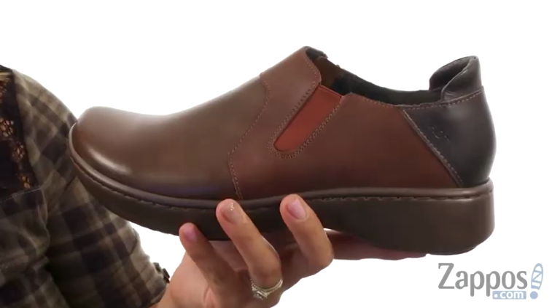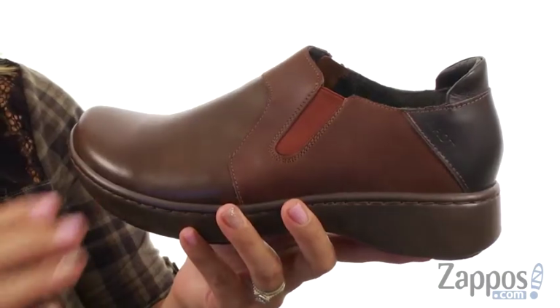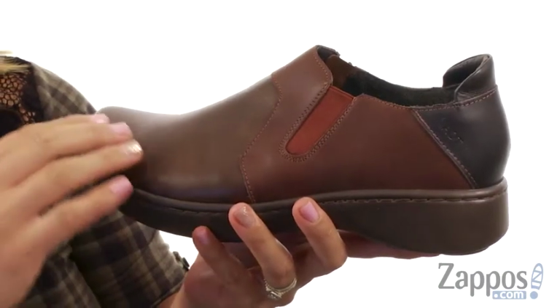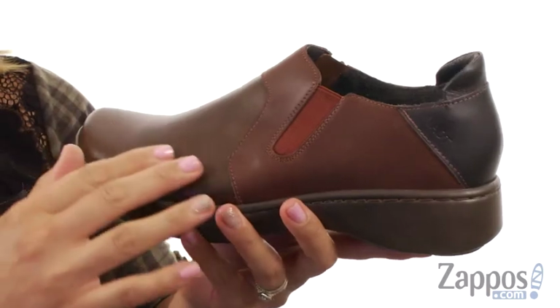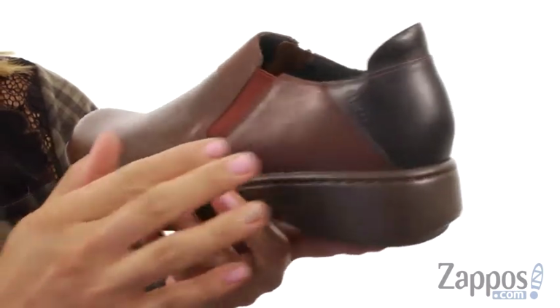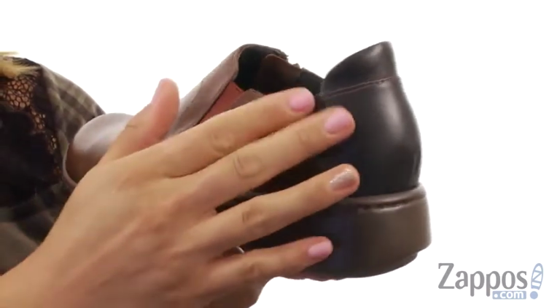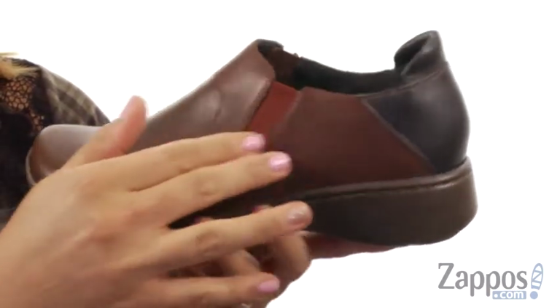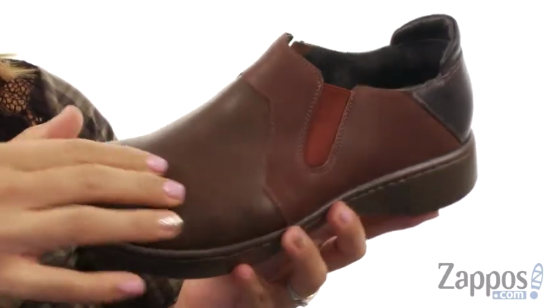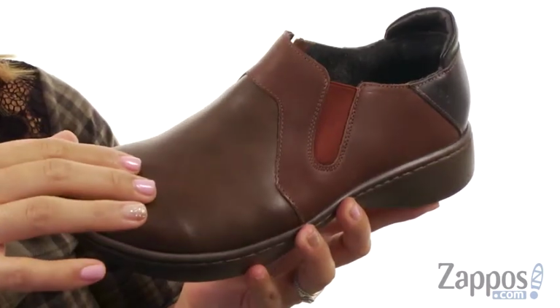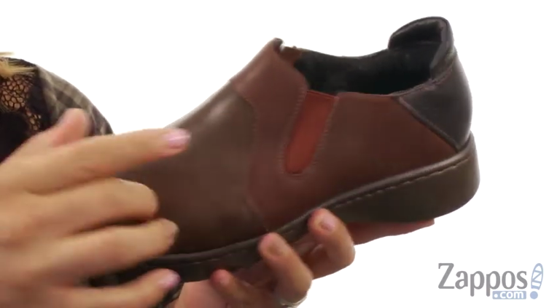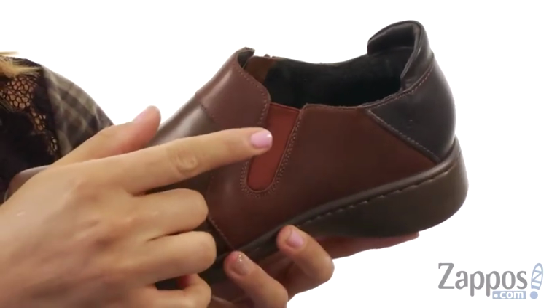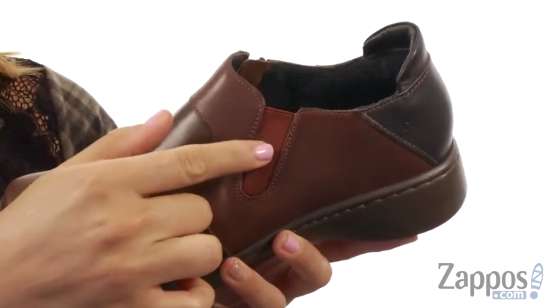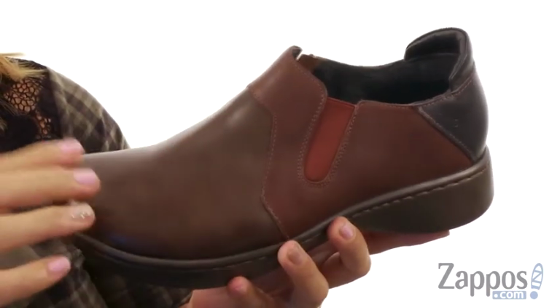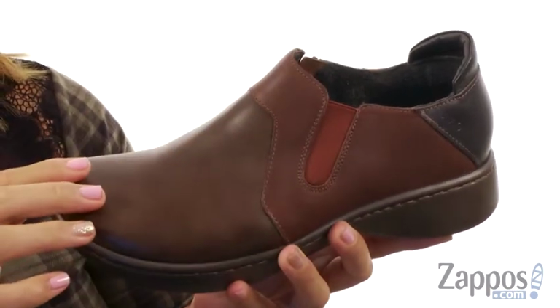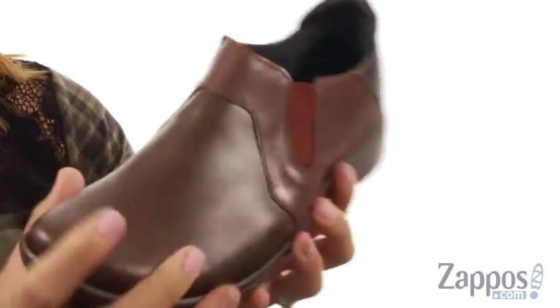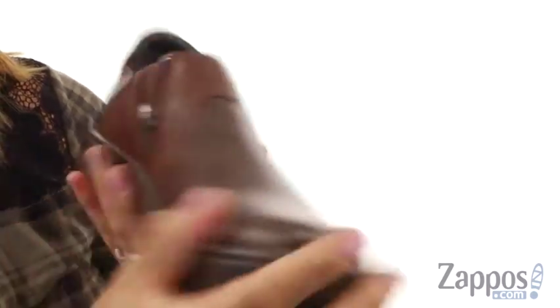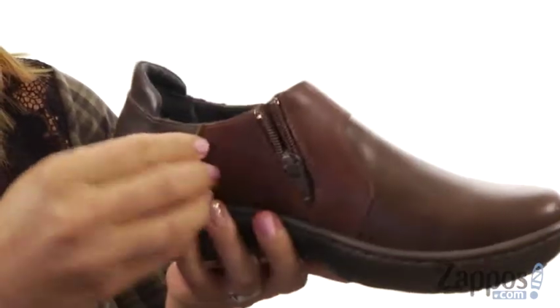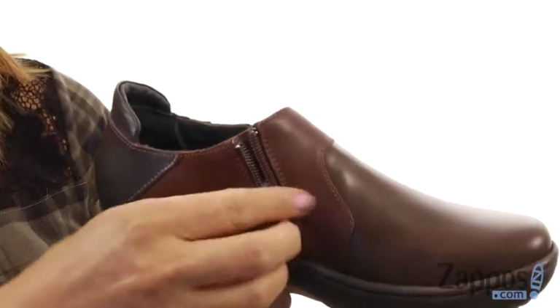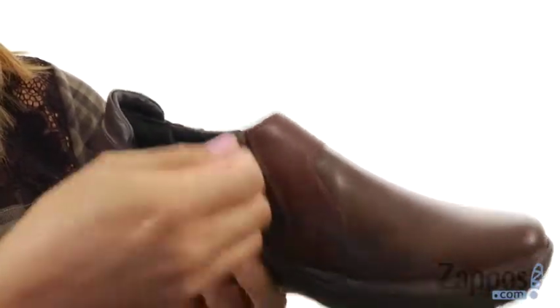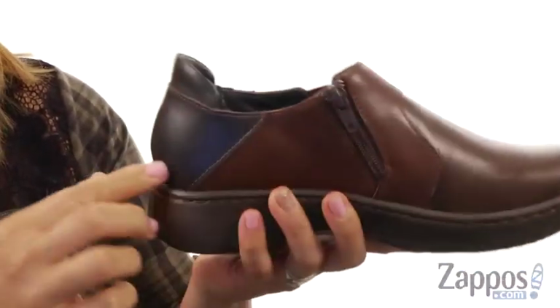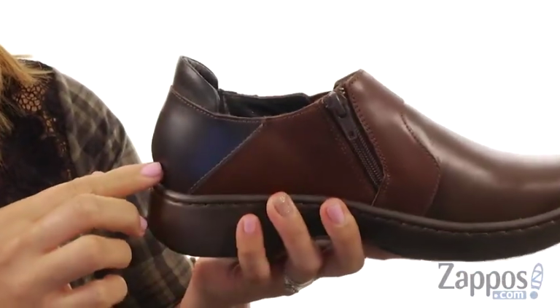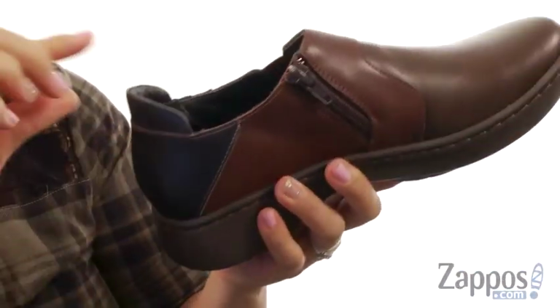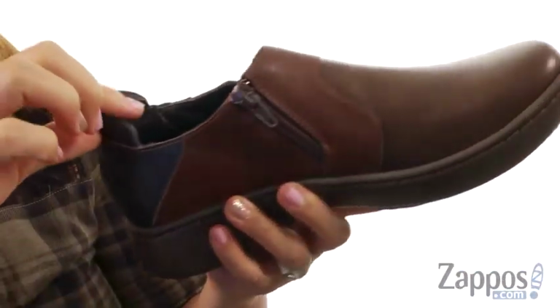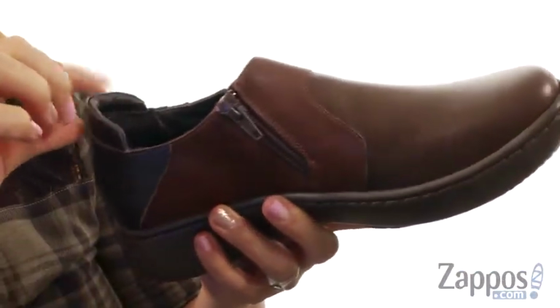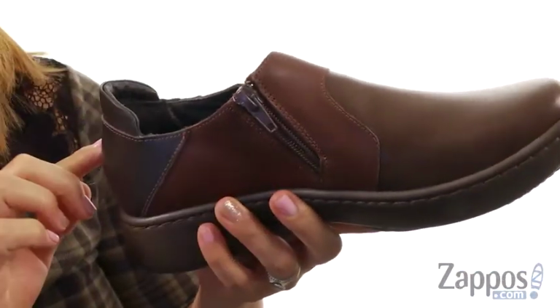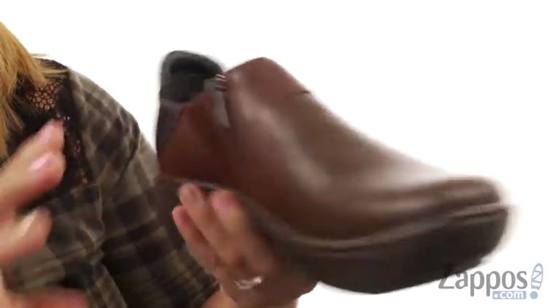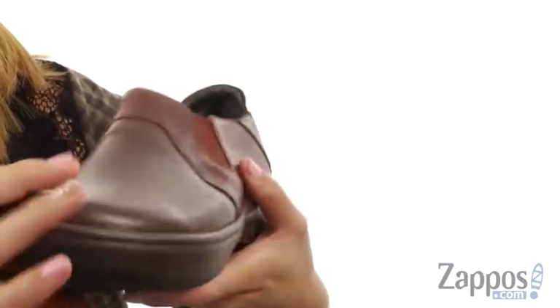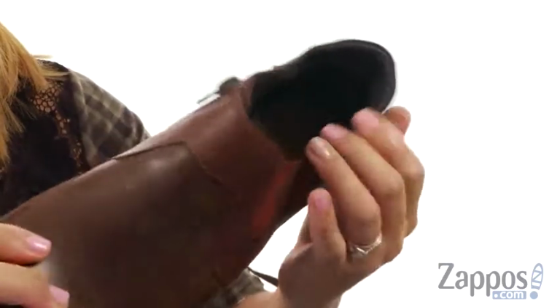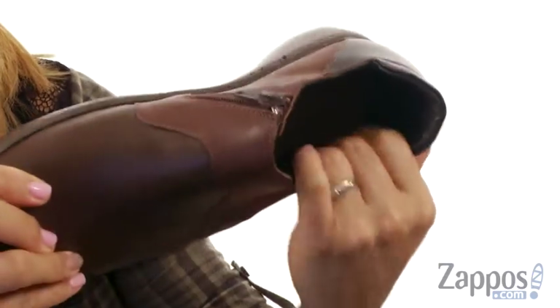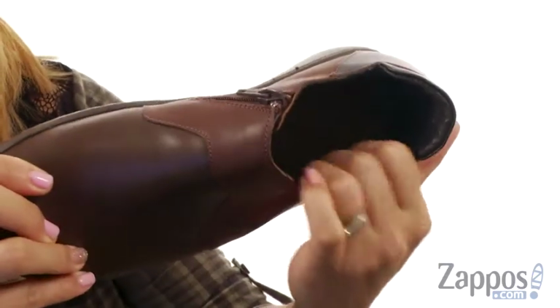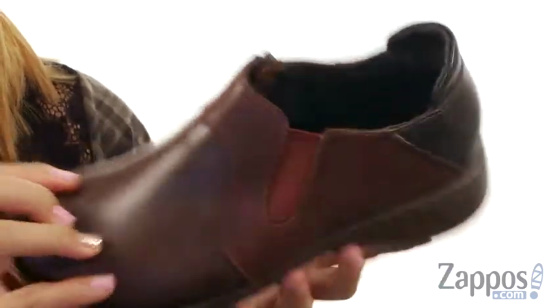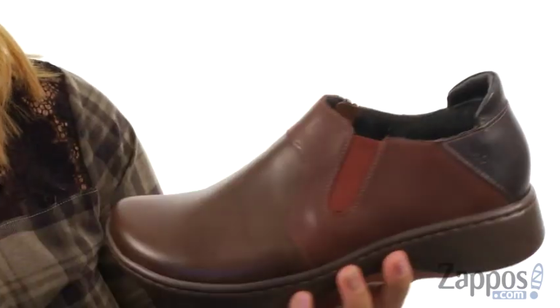These shoes are made of a leather upper and I absolutely love the dual tone colors throughout. There is a goring panel on the lateral side, and on the medial side there is a zipper for easy on and off. There's also an extended collar for nice added comfort.